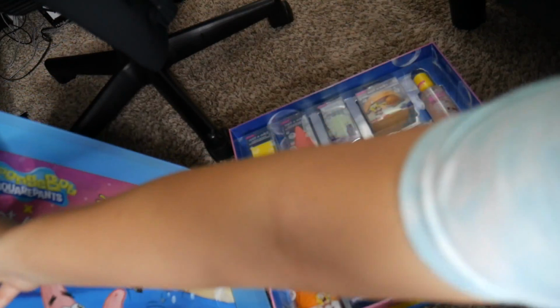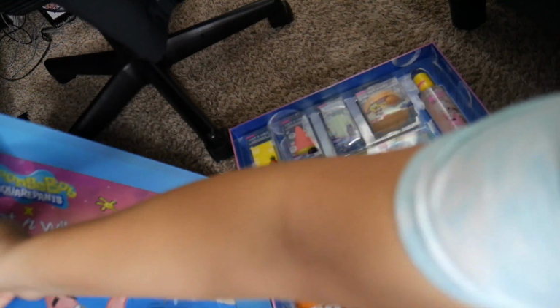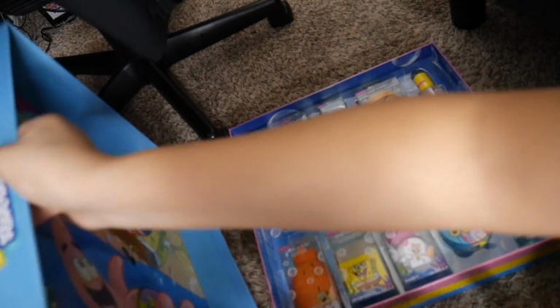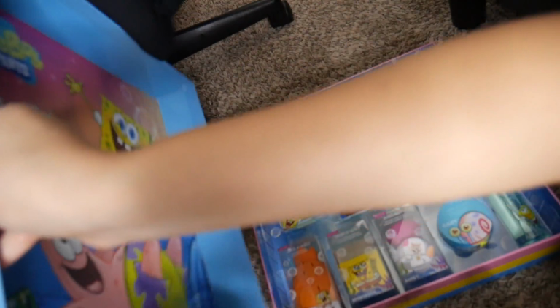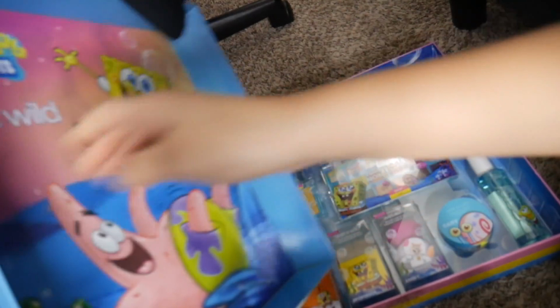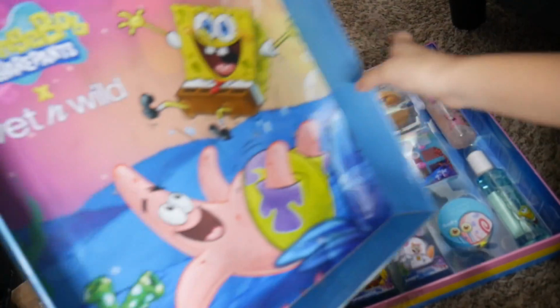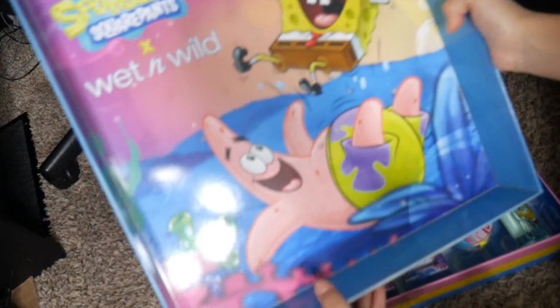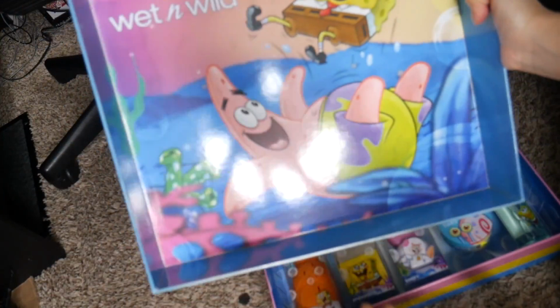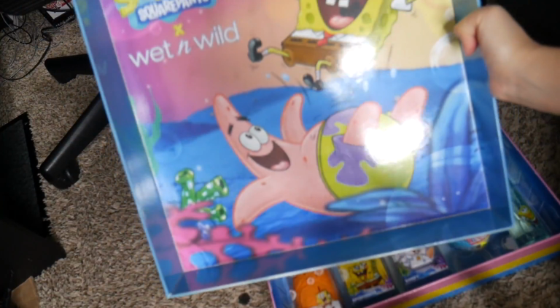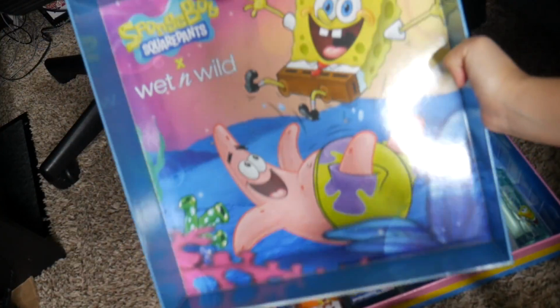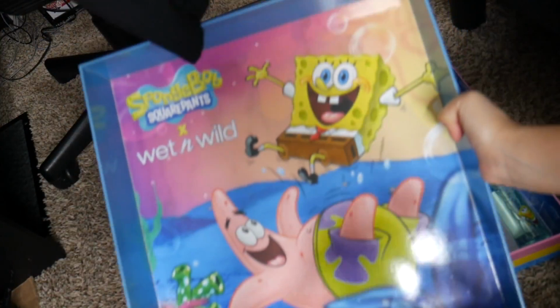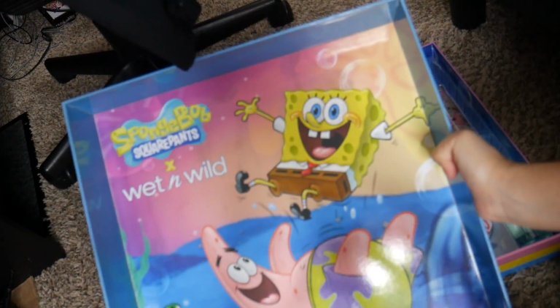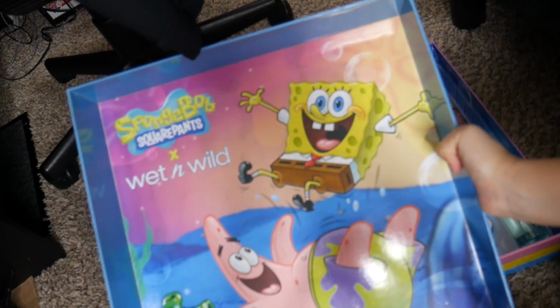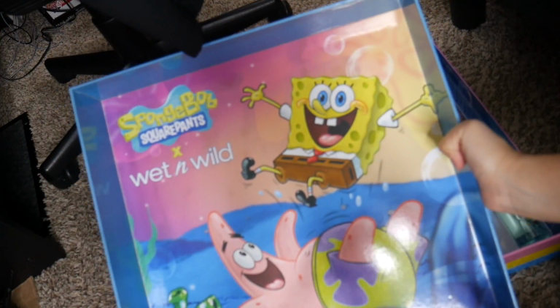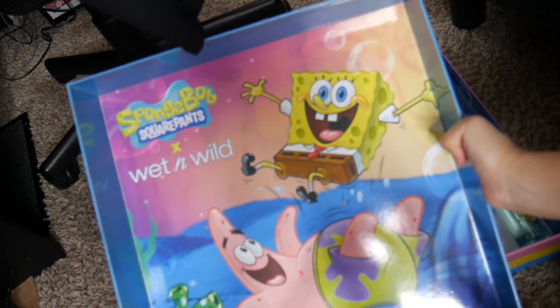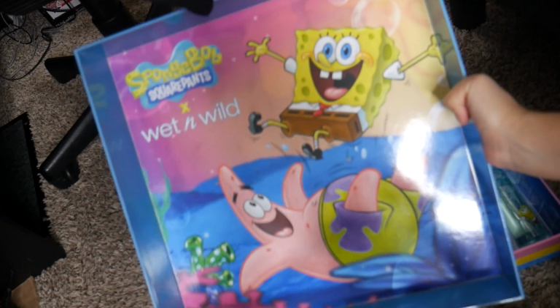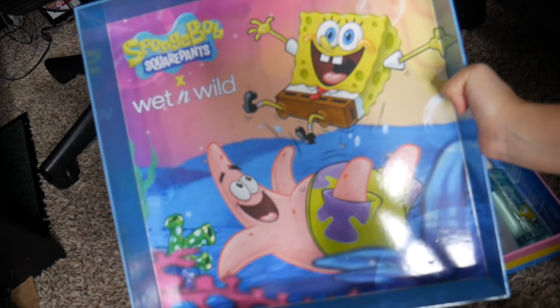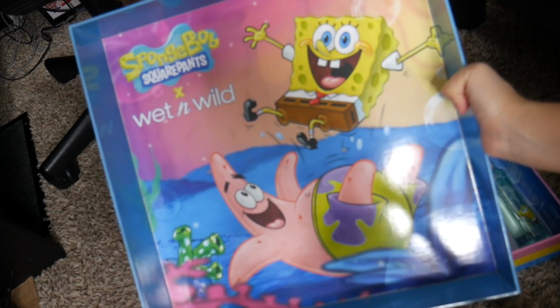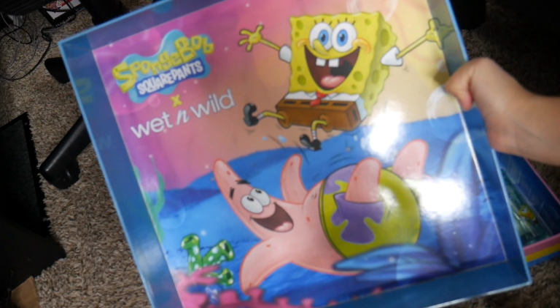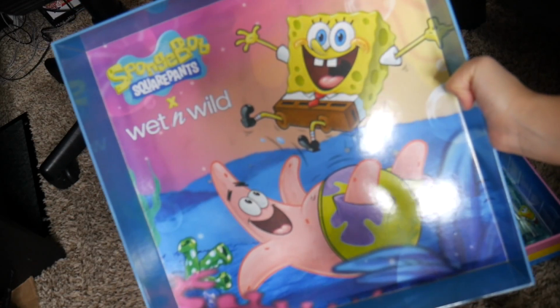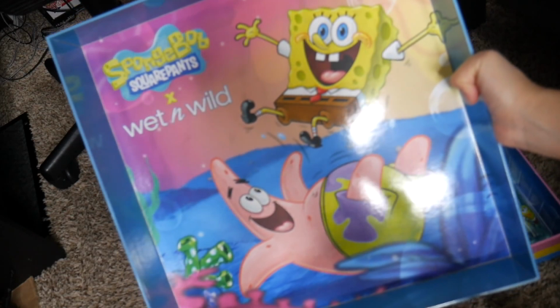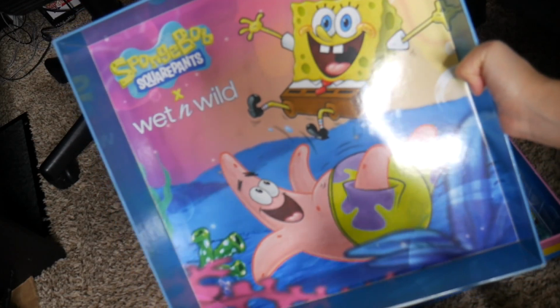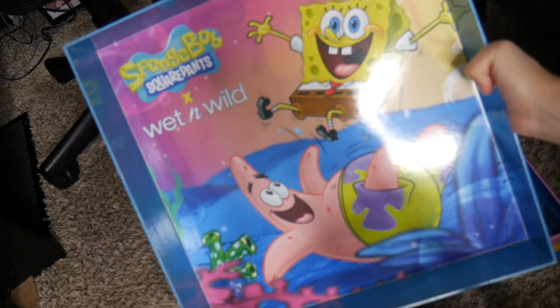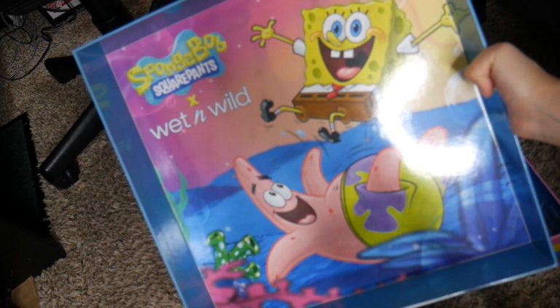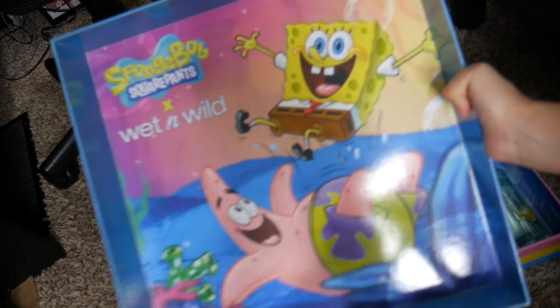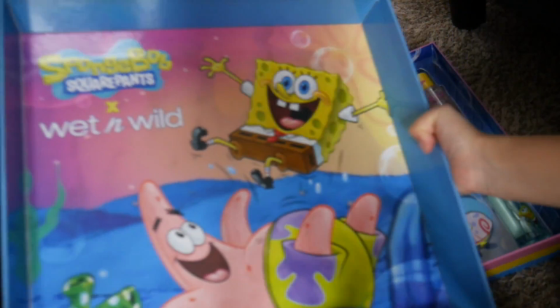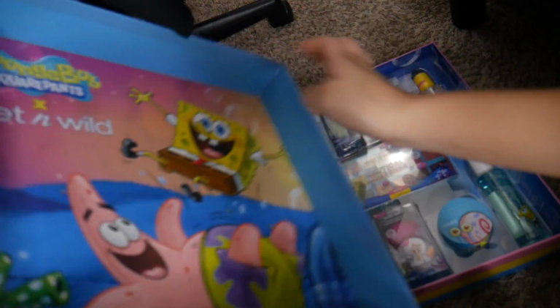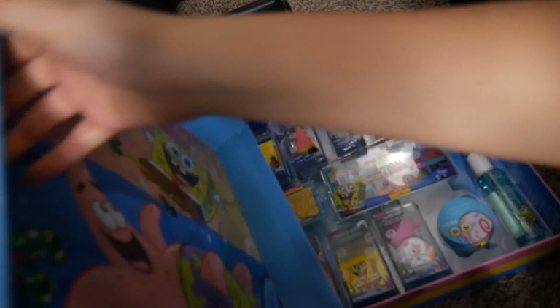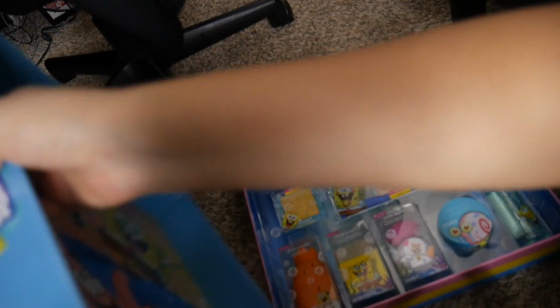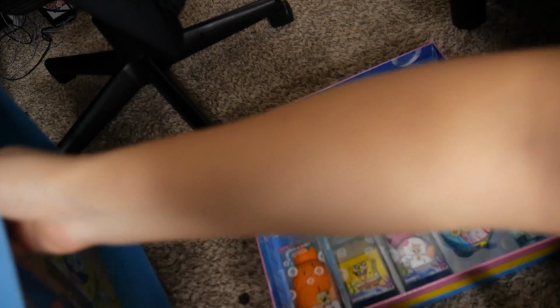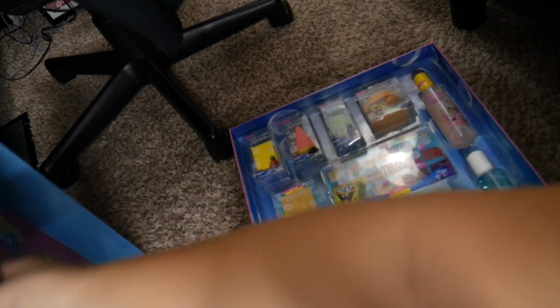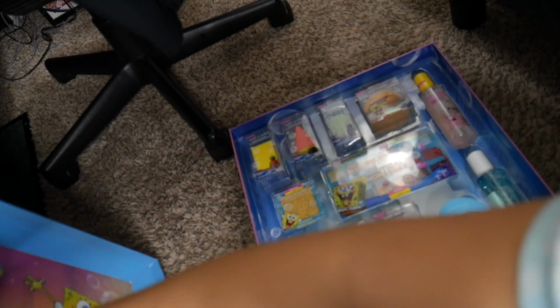Oh, I just realized the inside! I'm forever keeping this box. The inside's so cute.